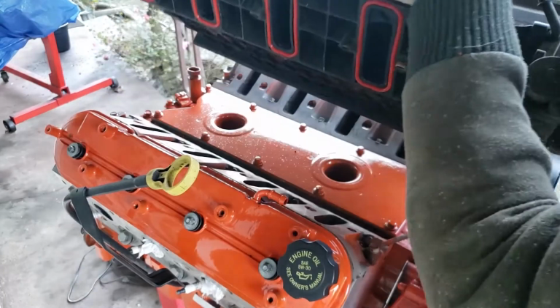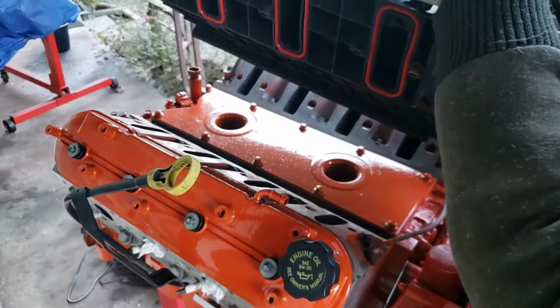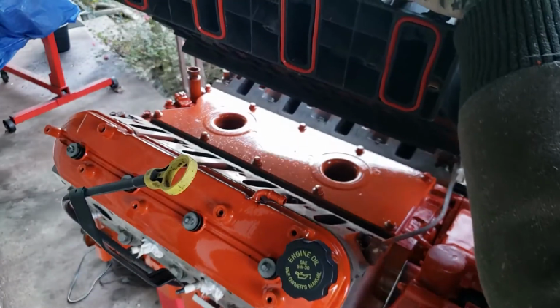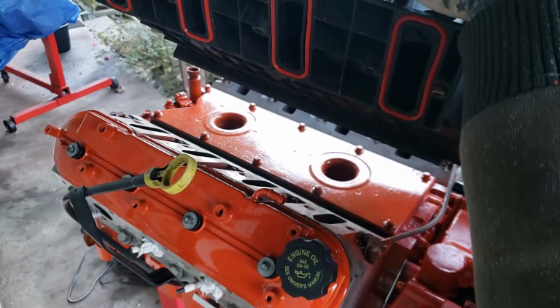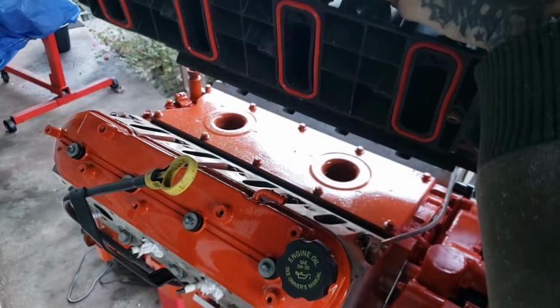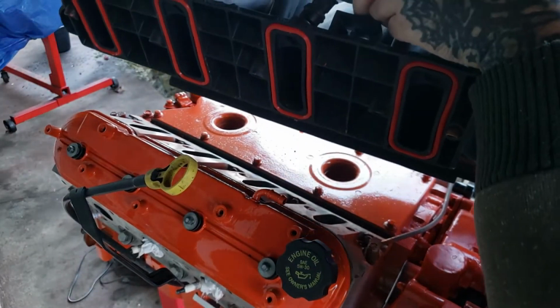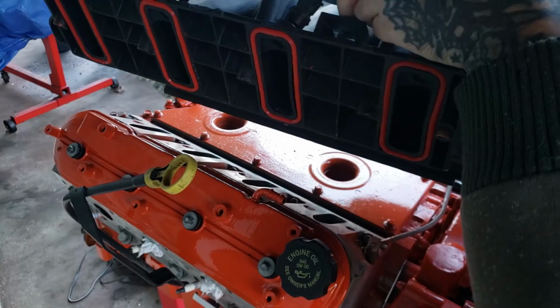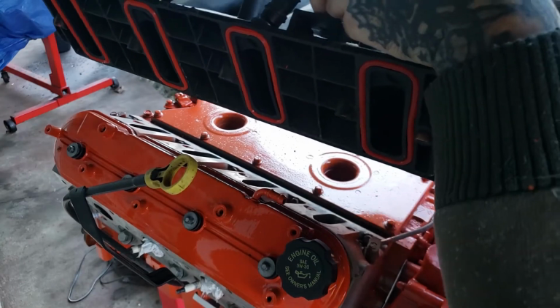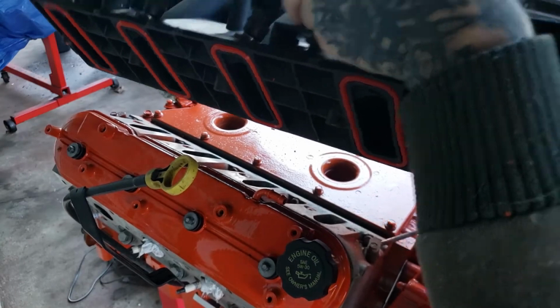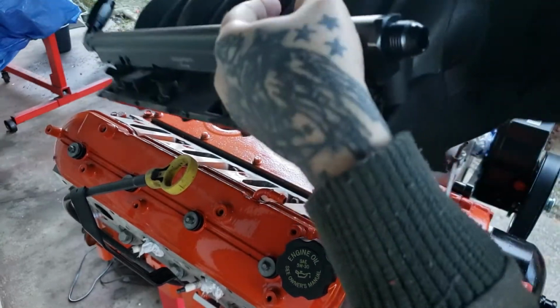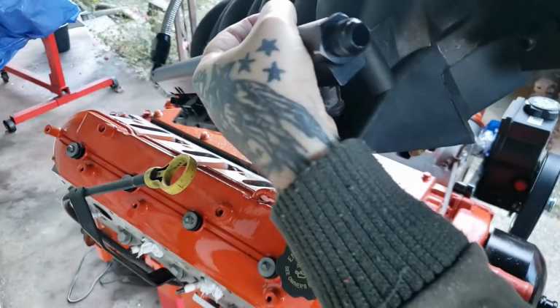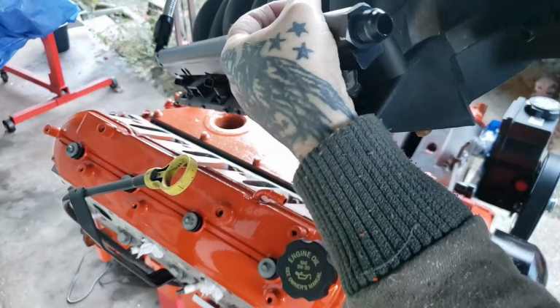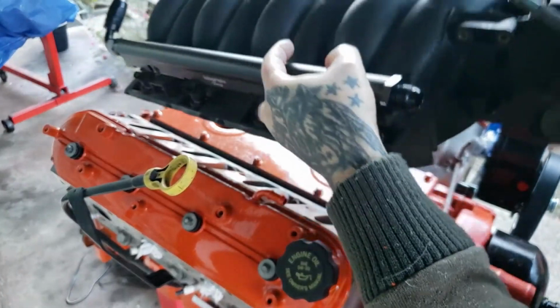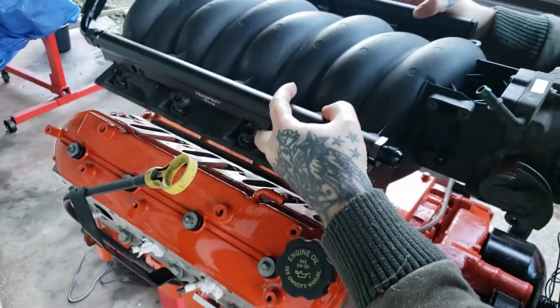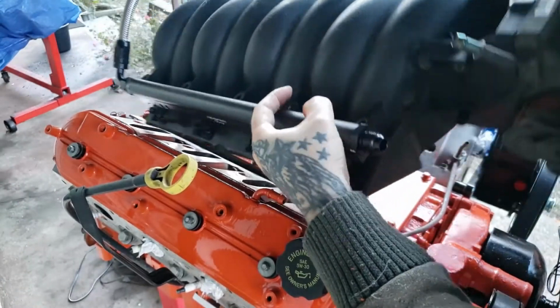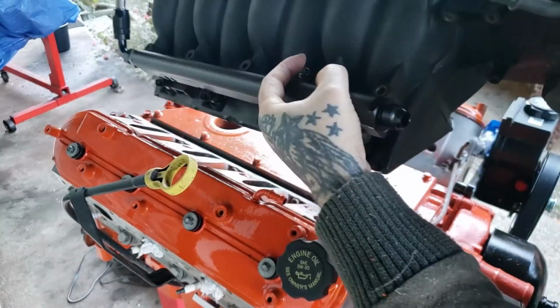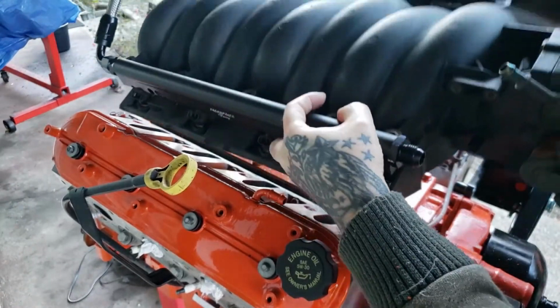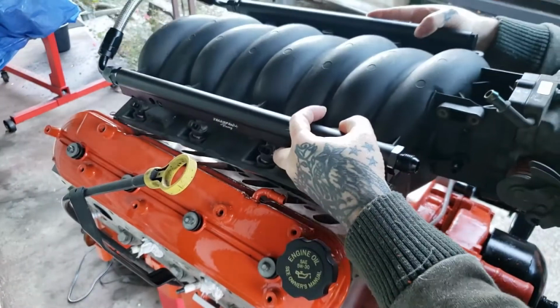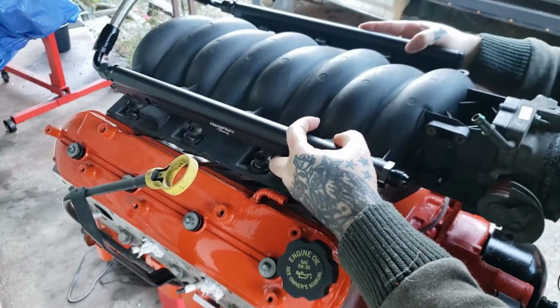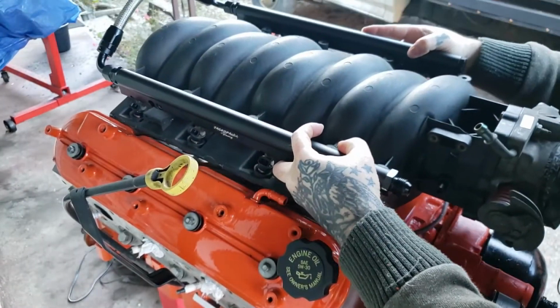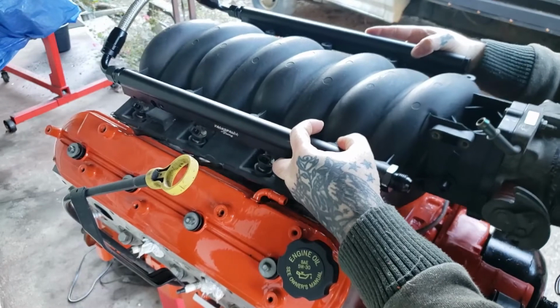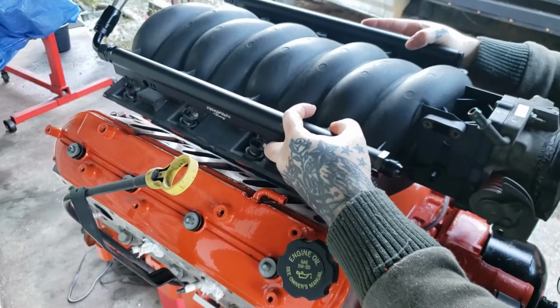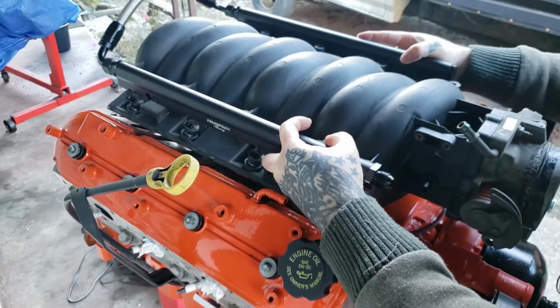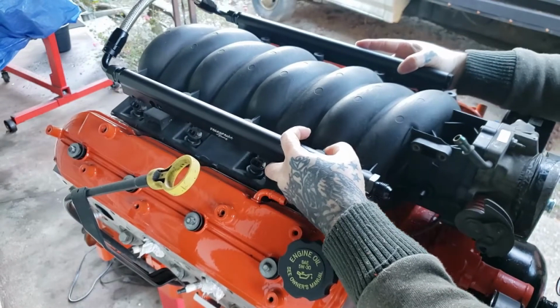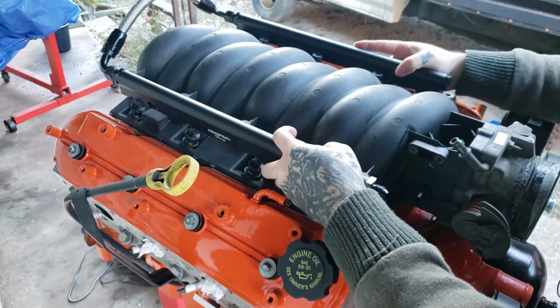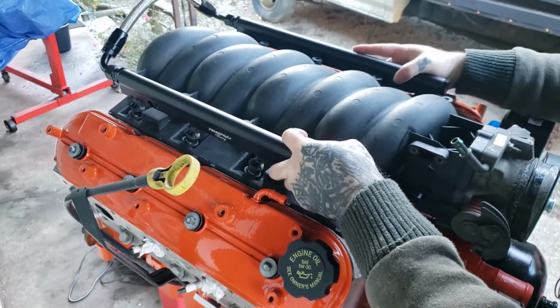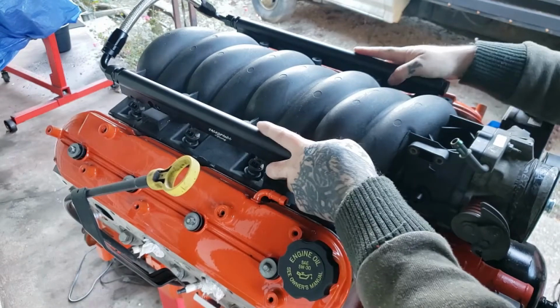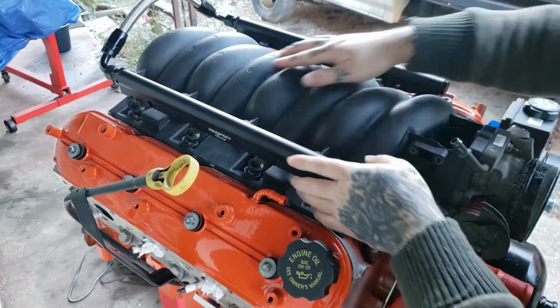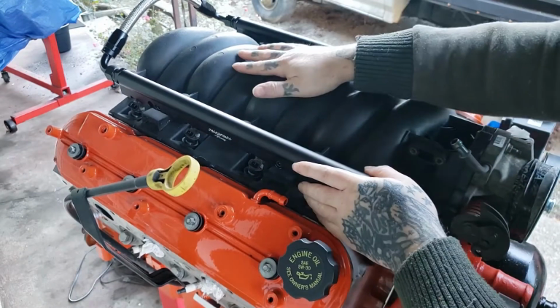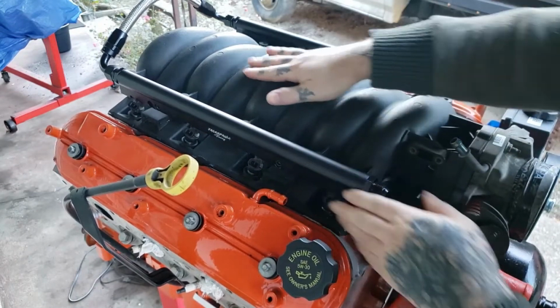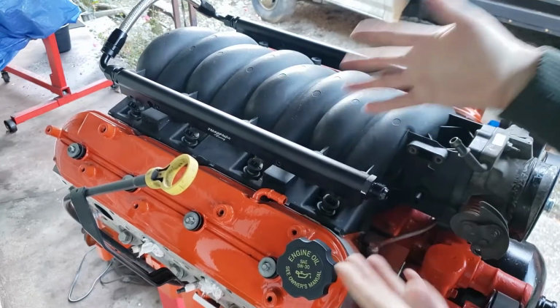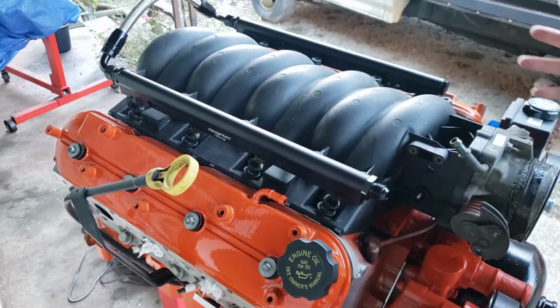Now we're going to check our gaskets, make sure they're all in place — and they are. We're going to set it down, and it should sit down extremely level. There we go, it fits perfect.